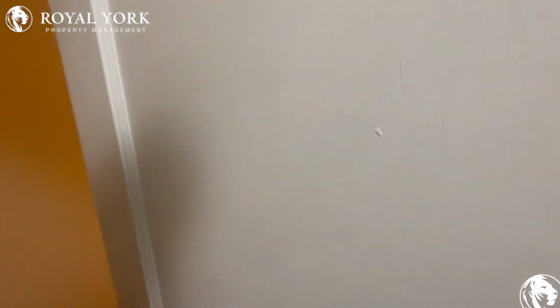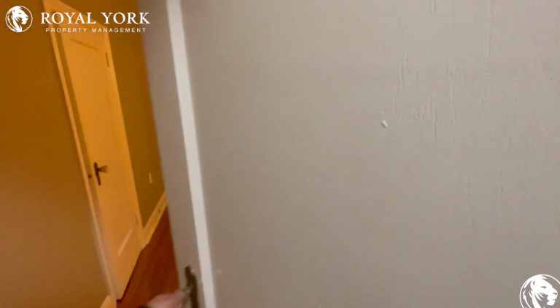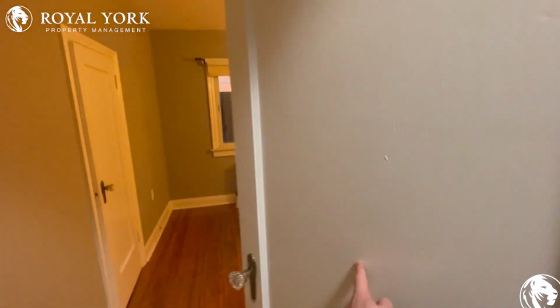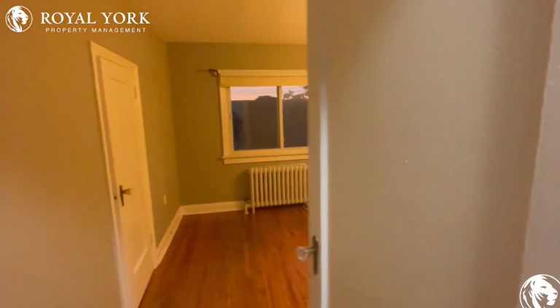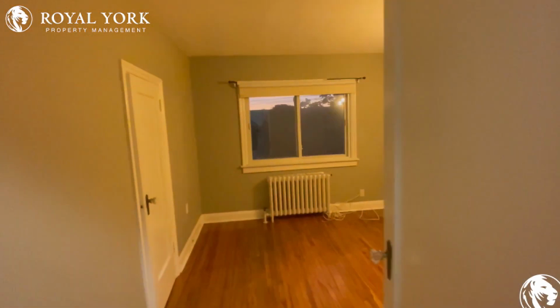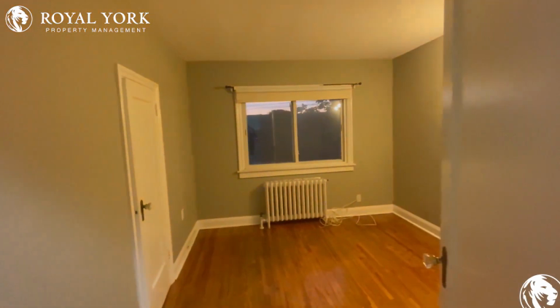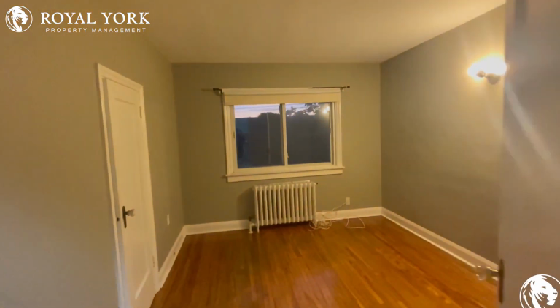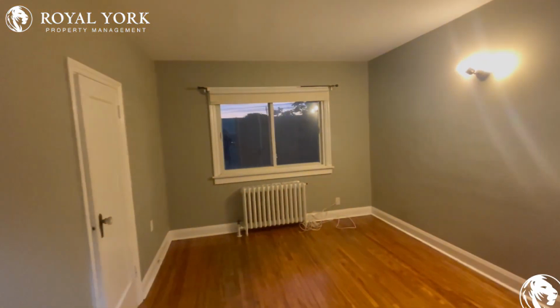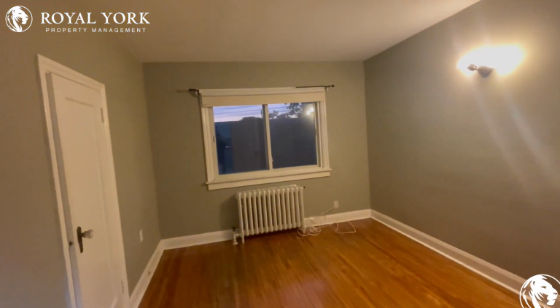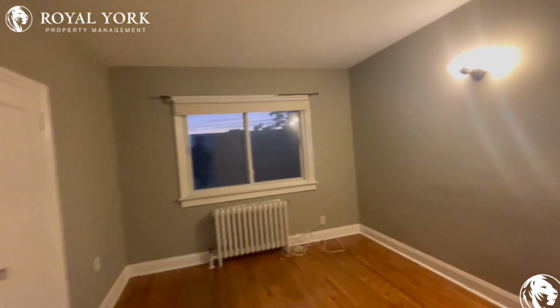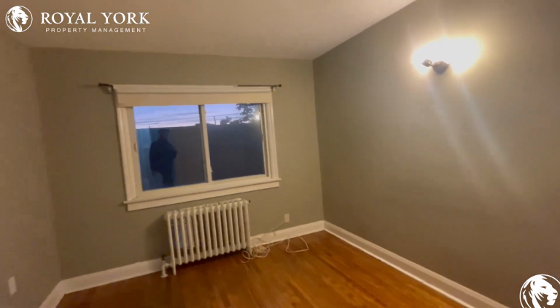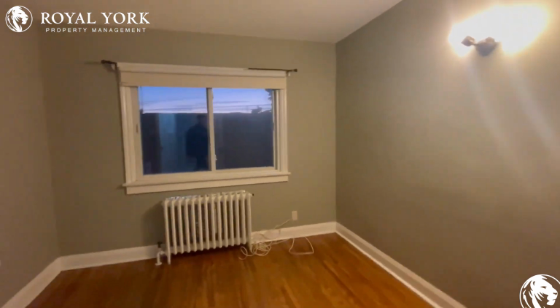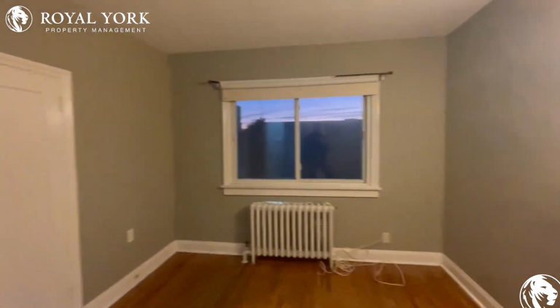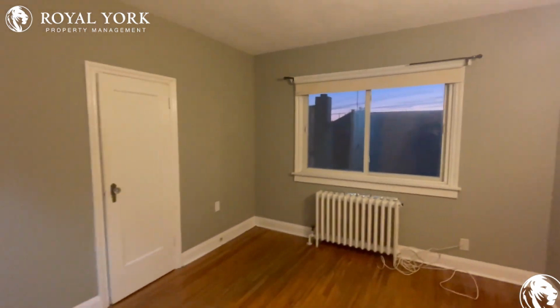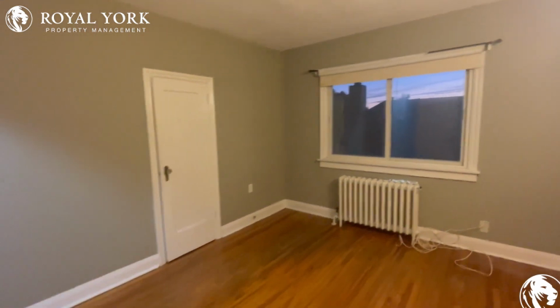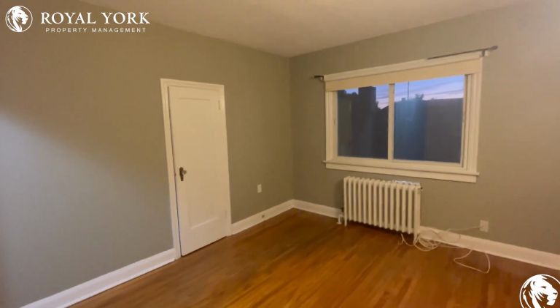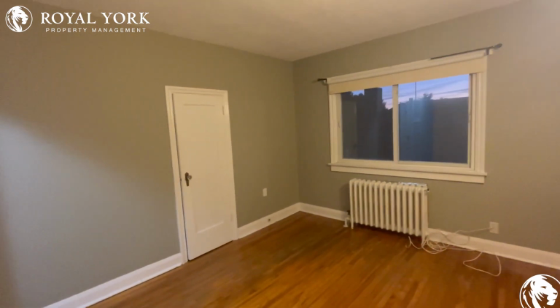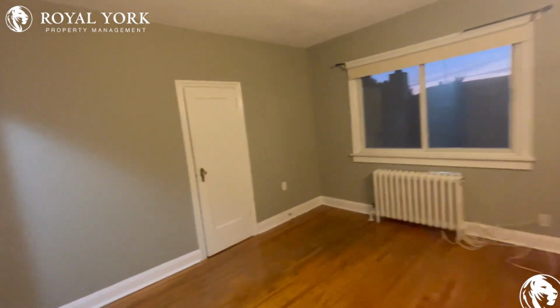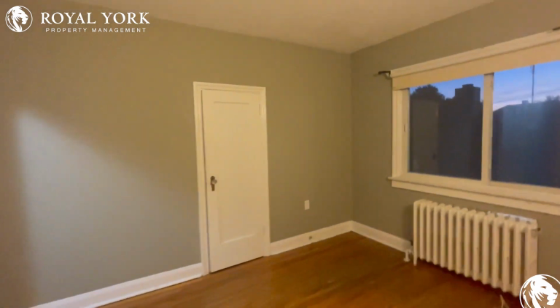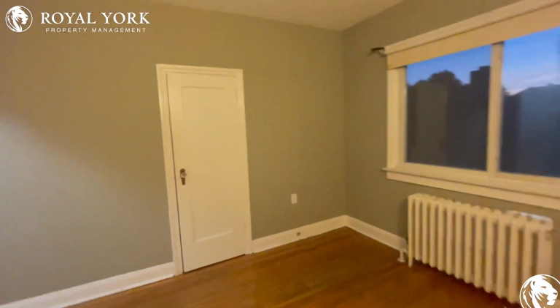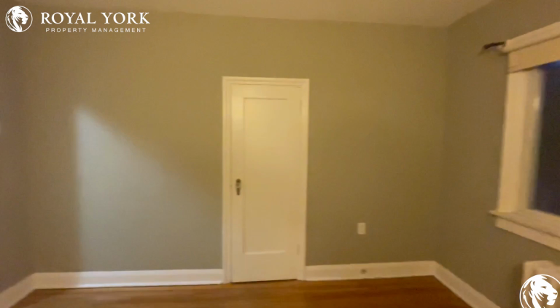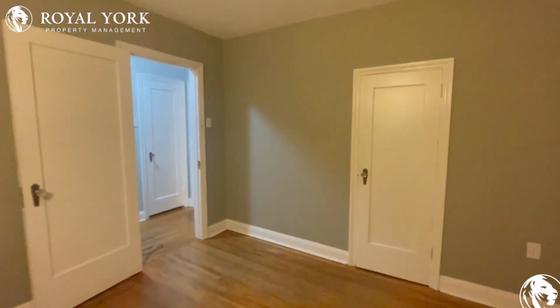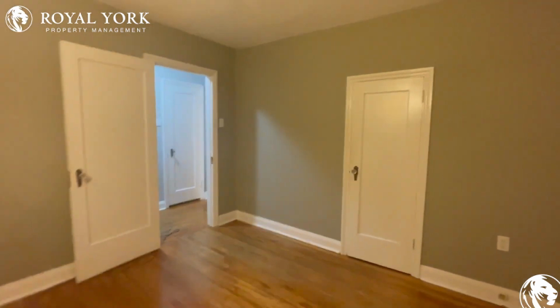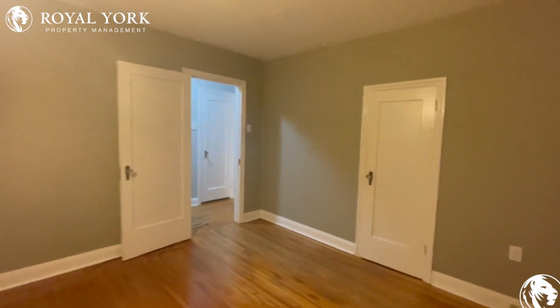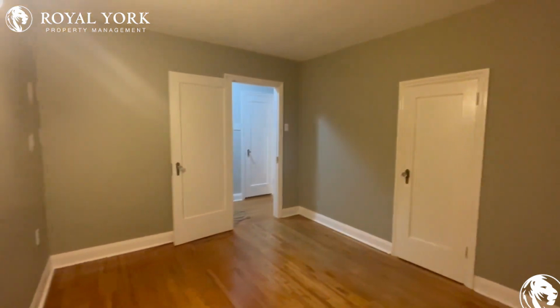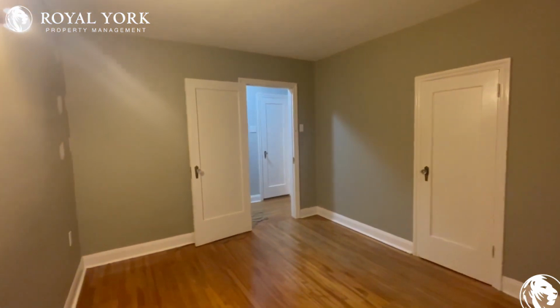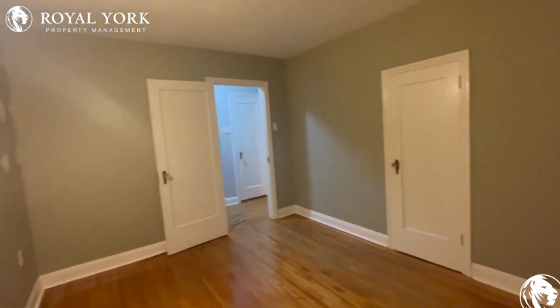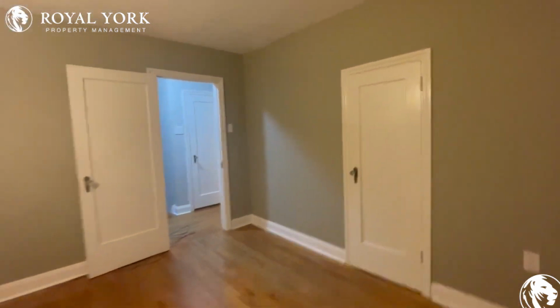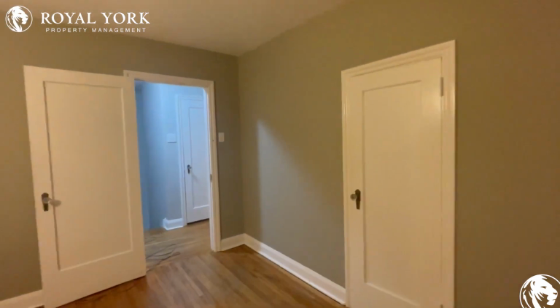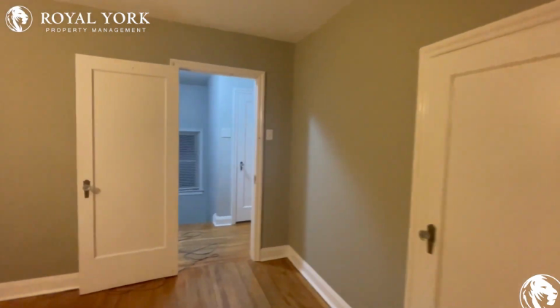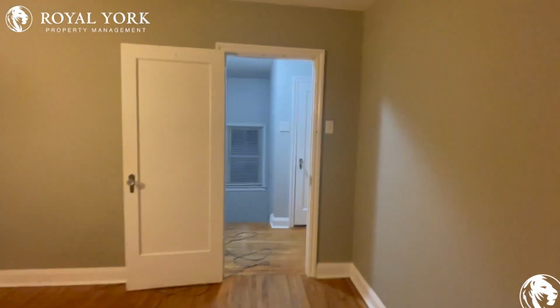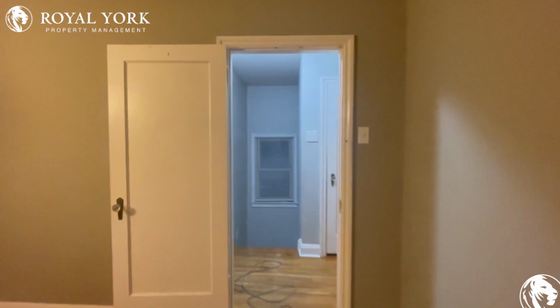Heading on next door, we have bedroom number two. A bit bigger in space here — you could have a queen-size bed. You could also put a nightstand or even two nightstands here in this space. And of course, you have your closet at the side of the room.